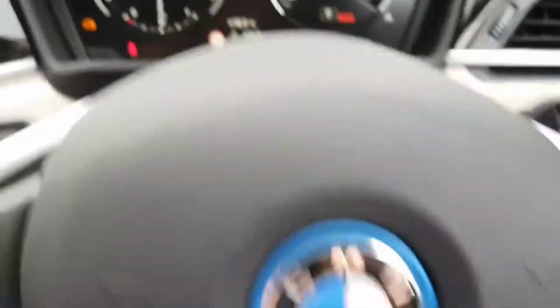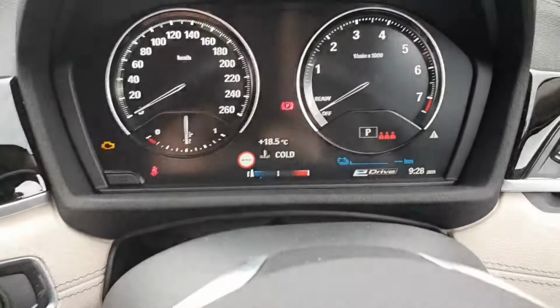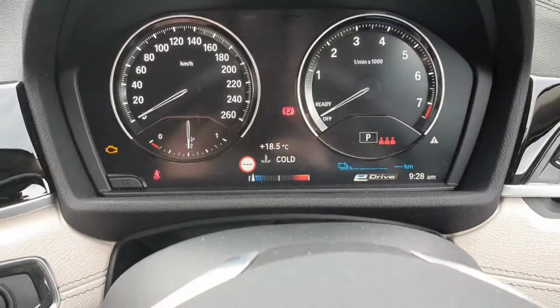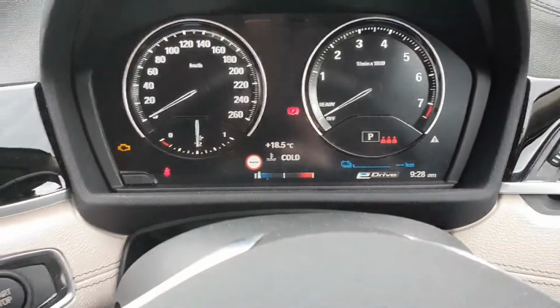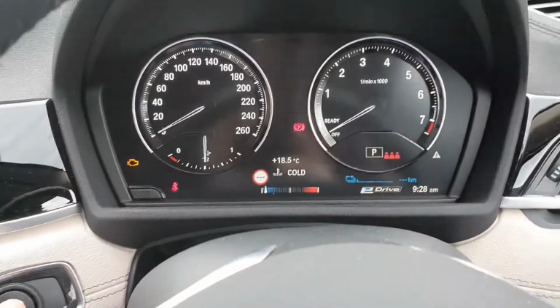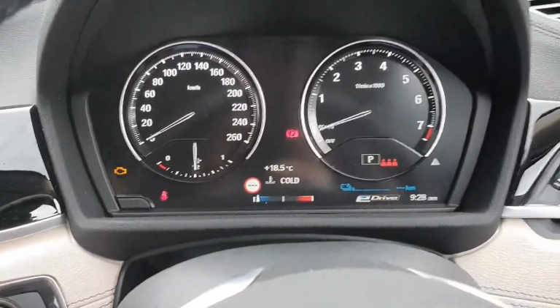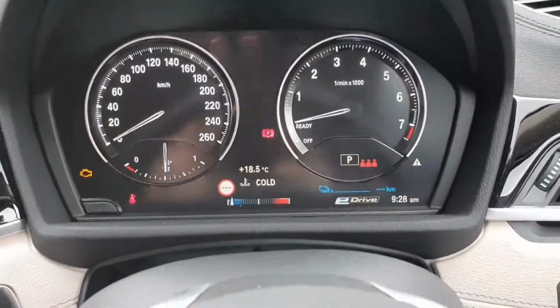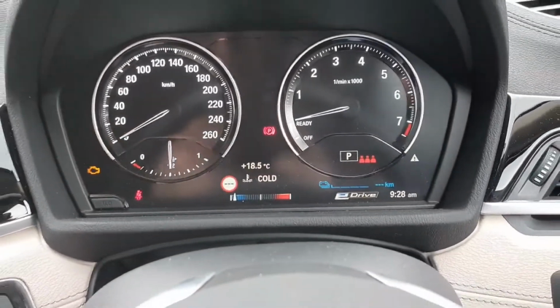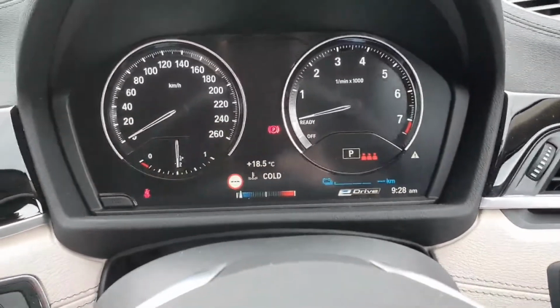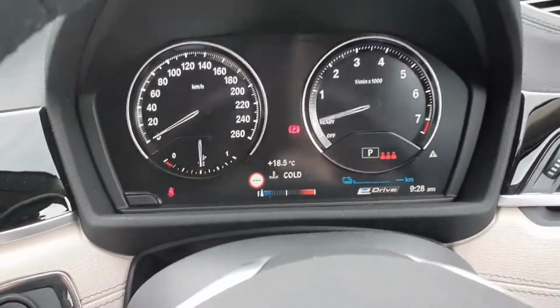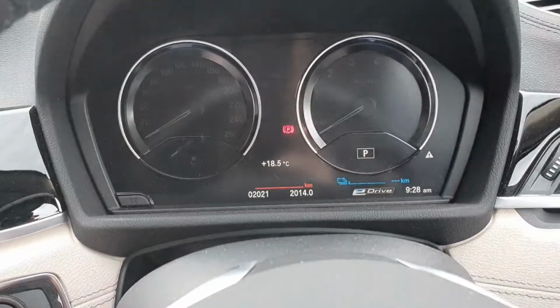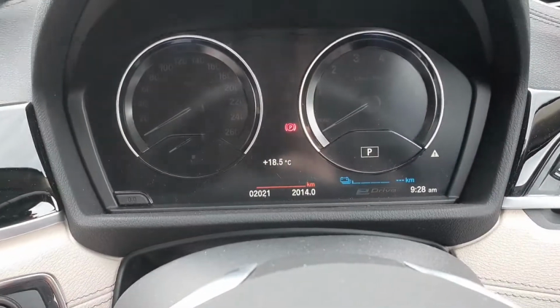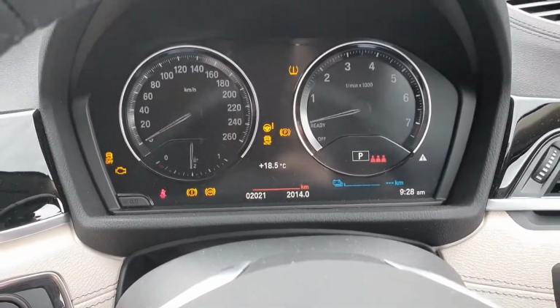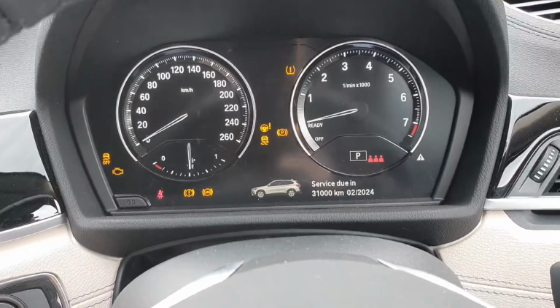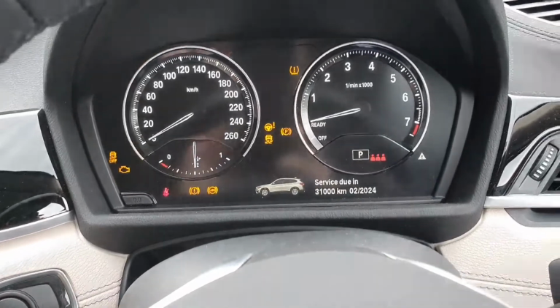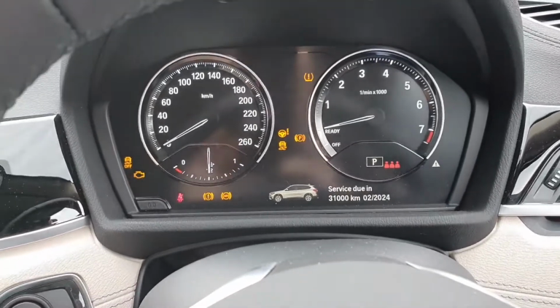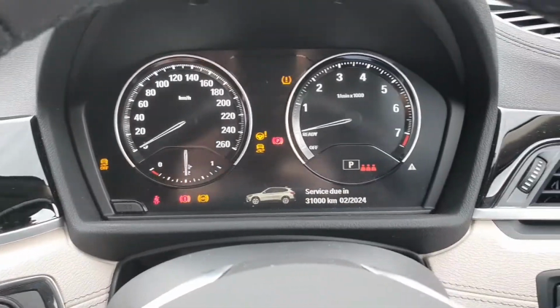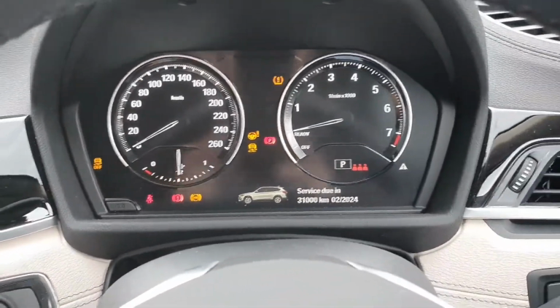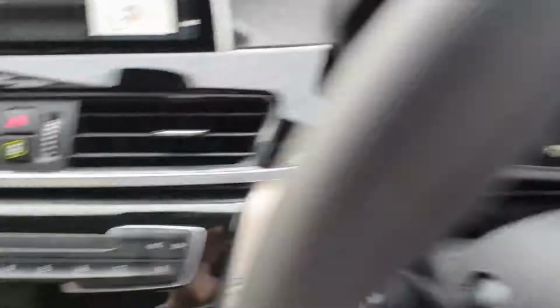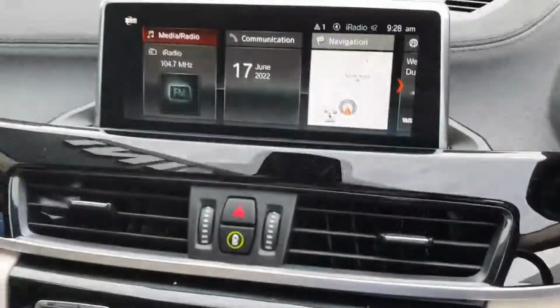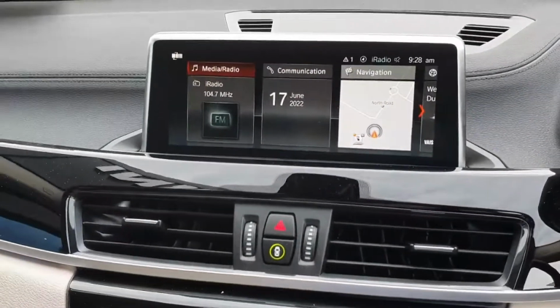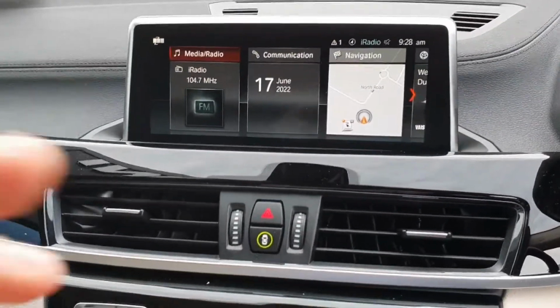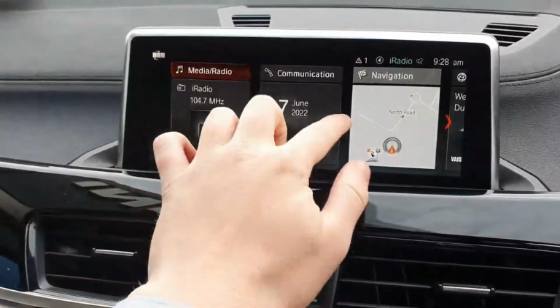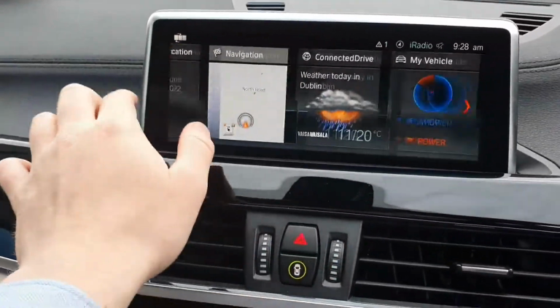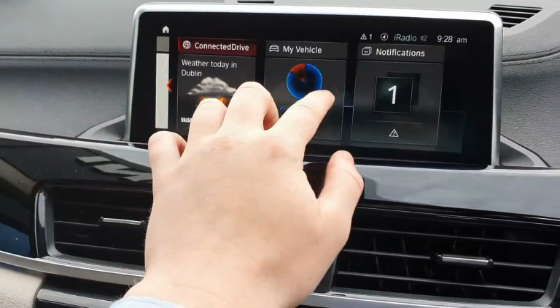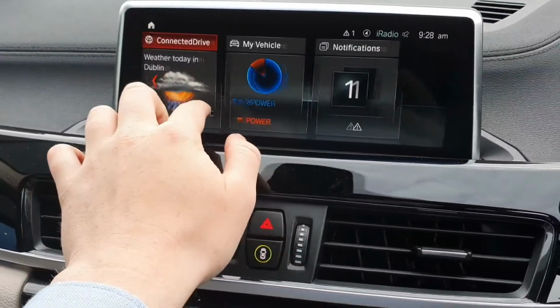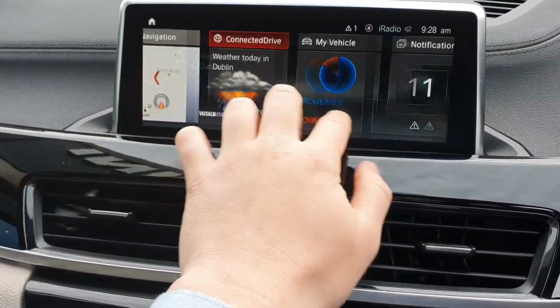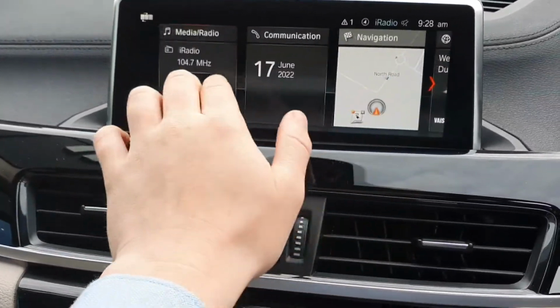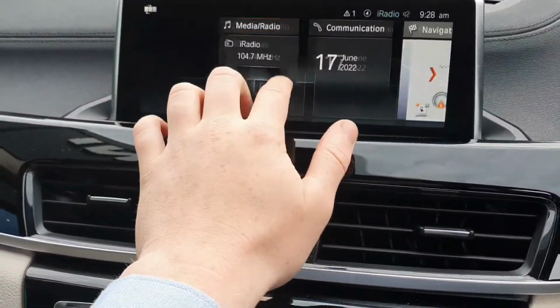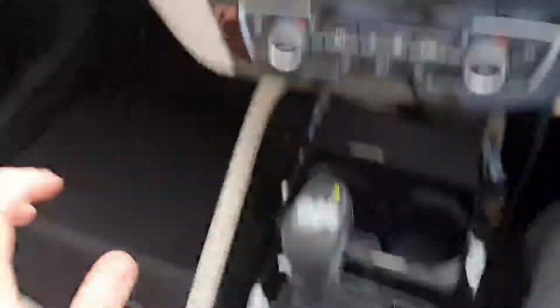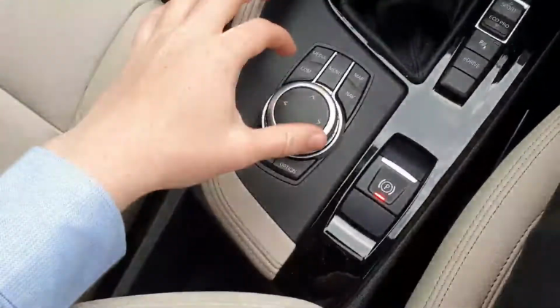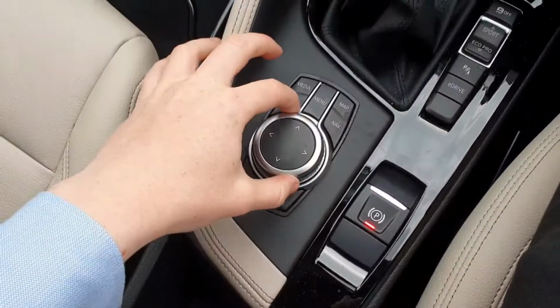Here's a quick look at the cluster. We have the i-Drive system — this is touchscreen, it's pretty cool. Or alternatively, you can use this dial here.